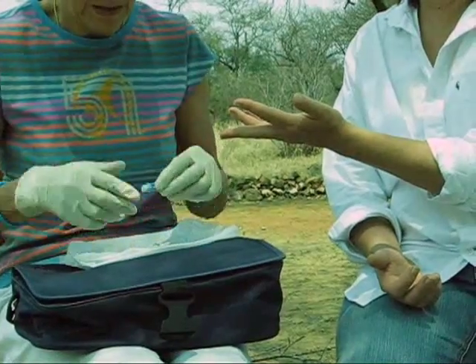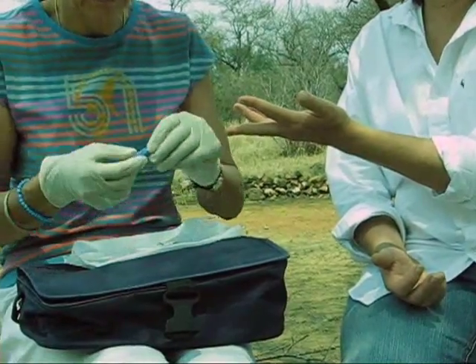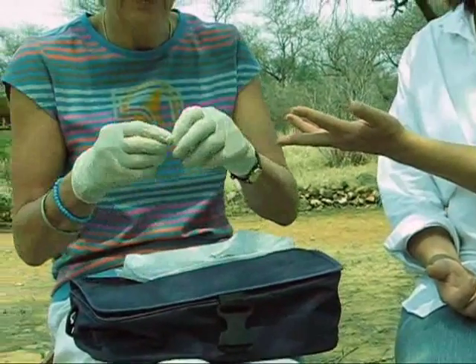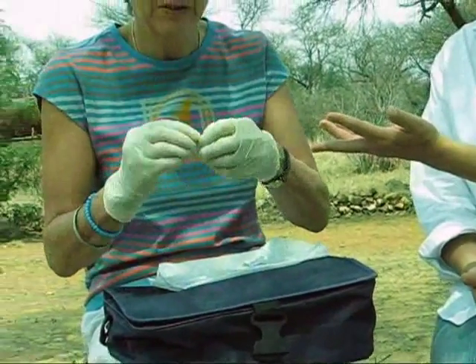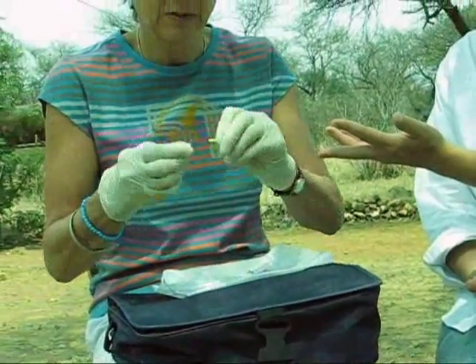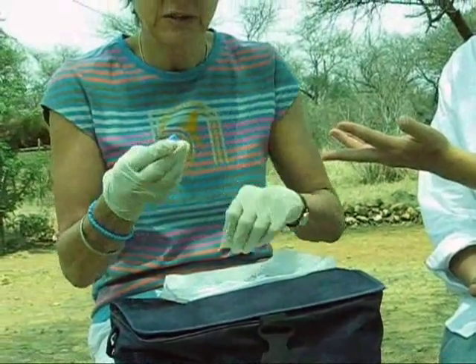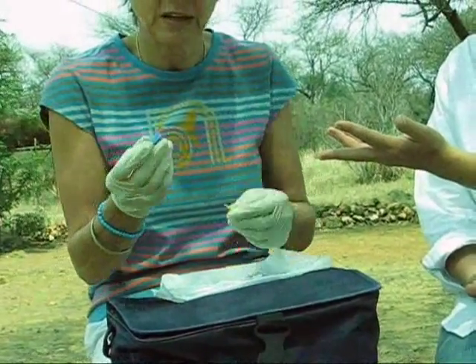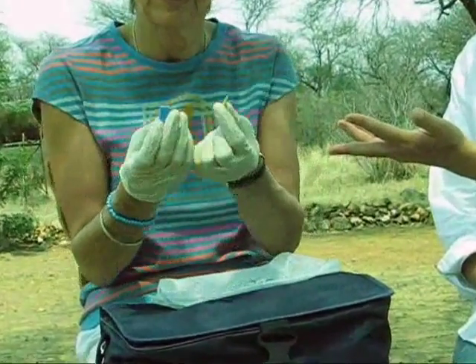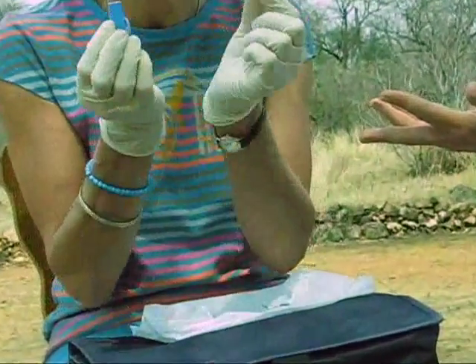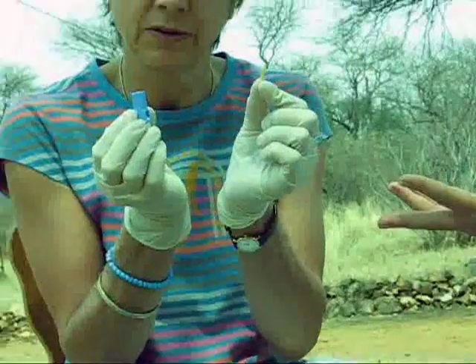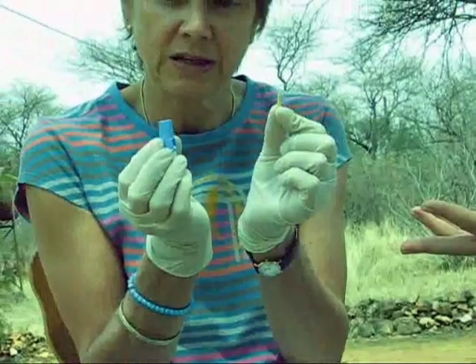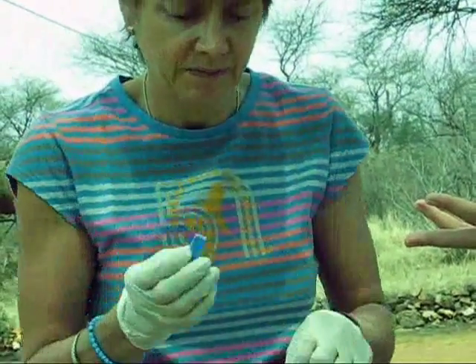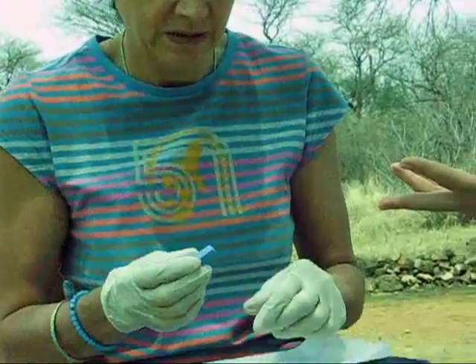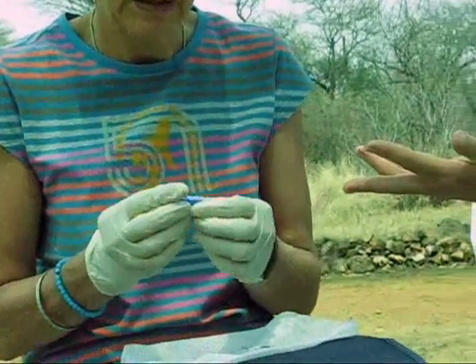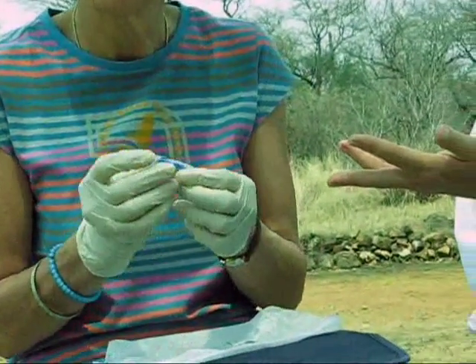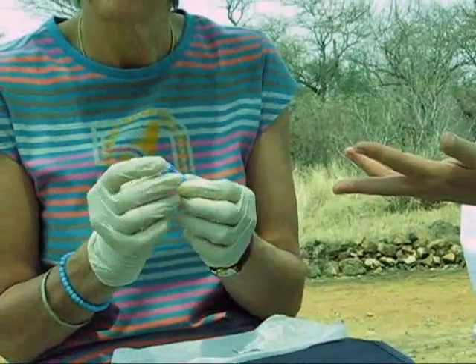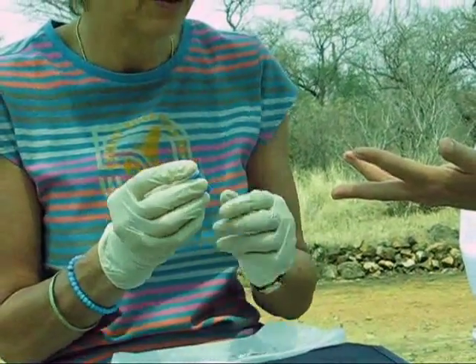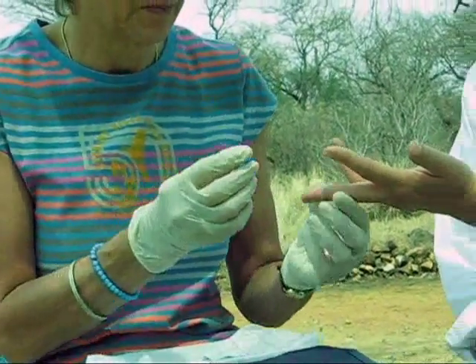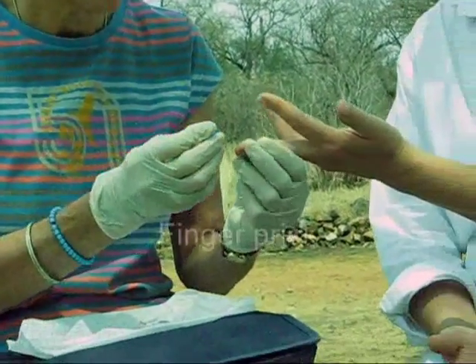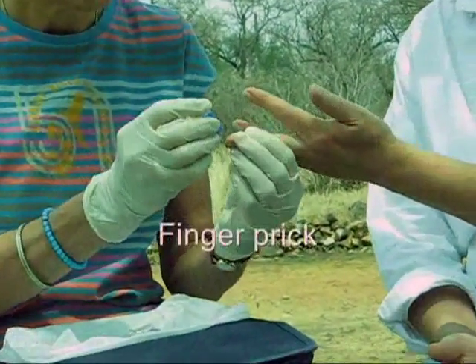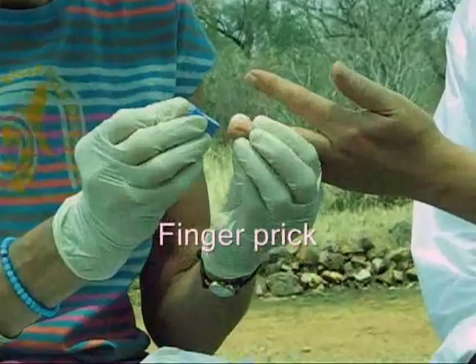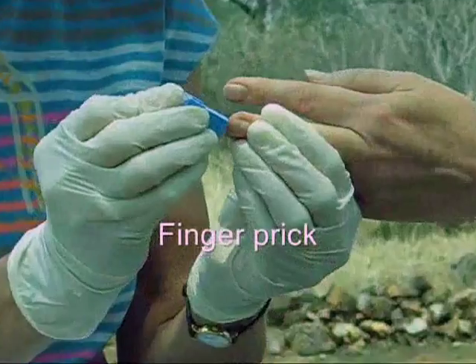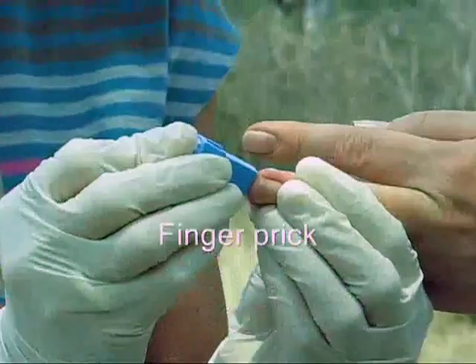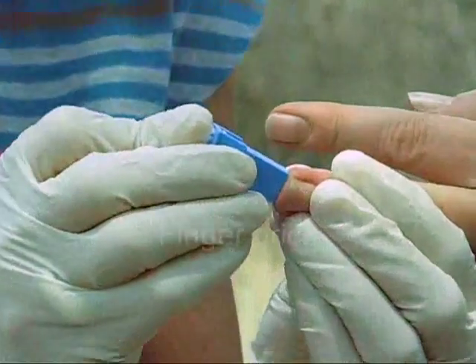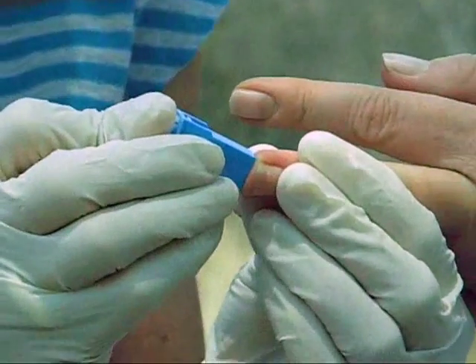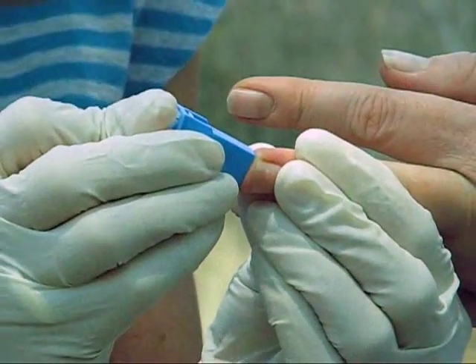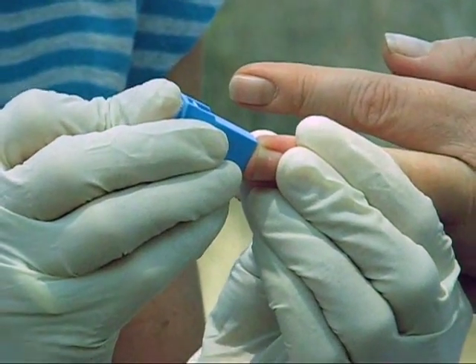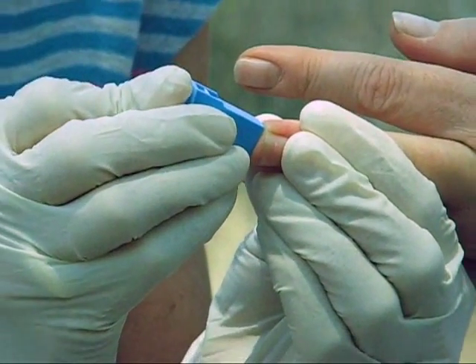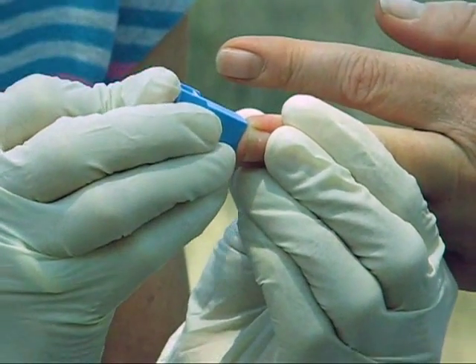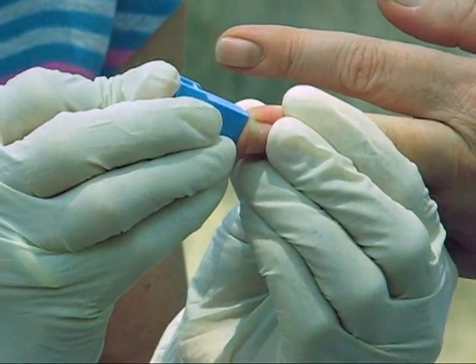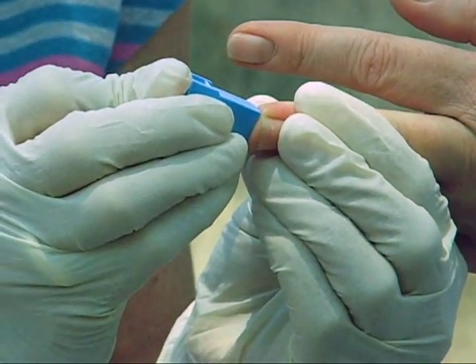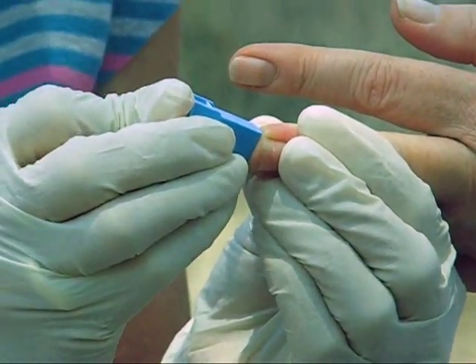For this, you just rotate it slightly to take off the yellow end, and then it's ready to use. You press it firmly against the finger and then click.